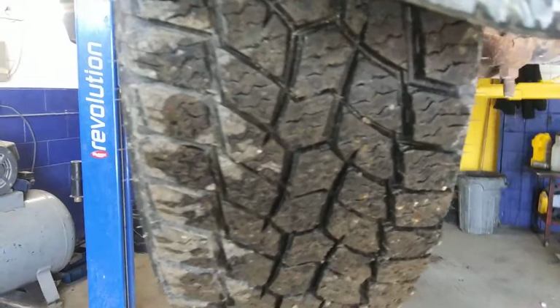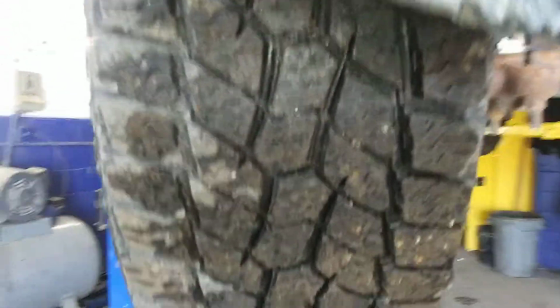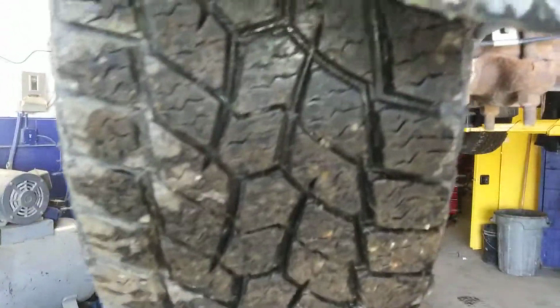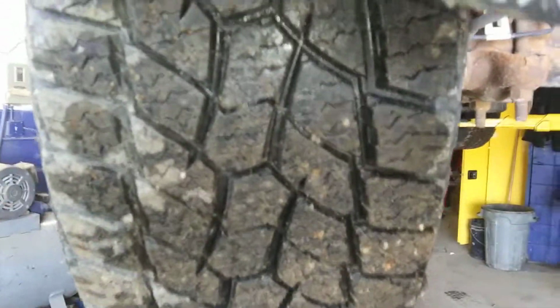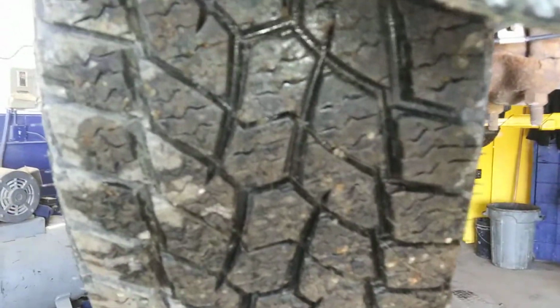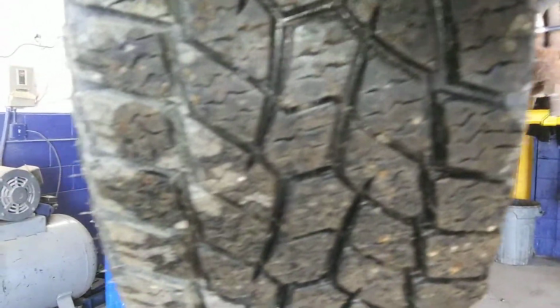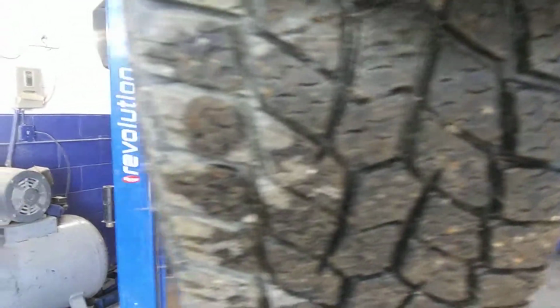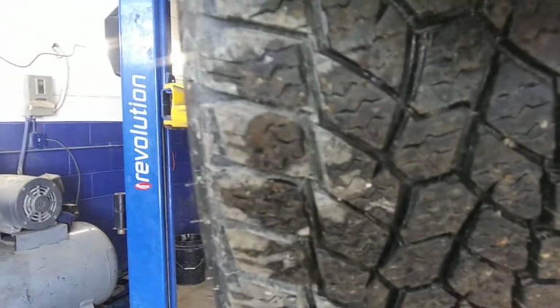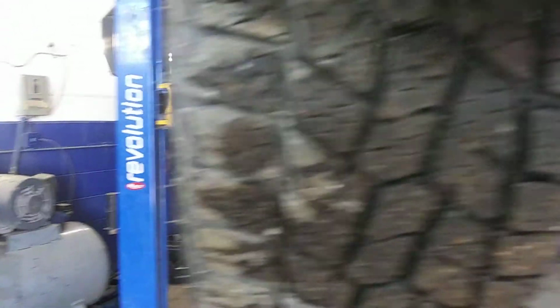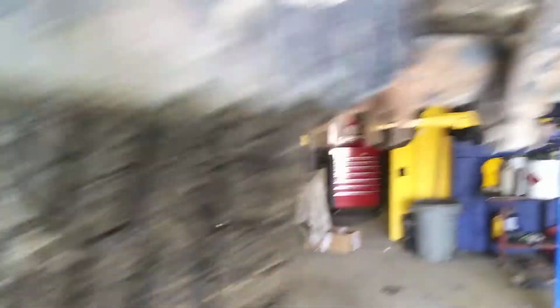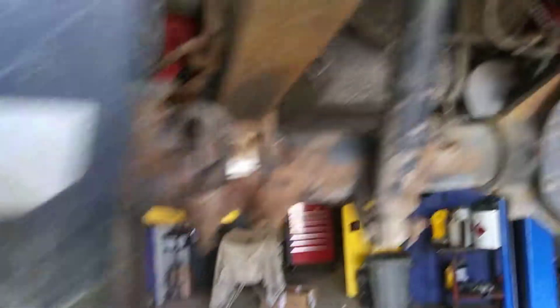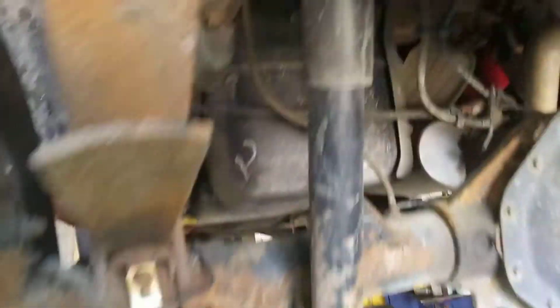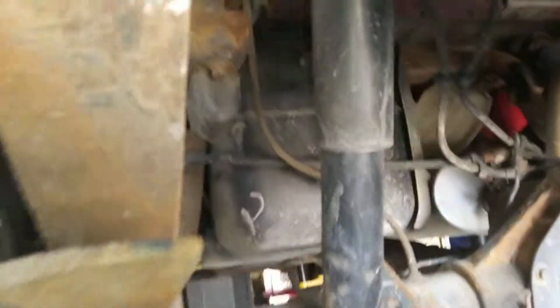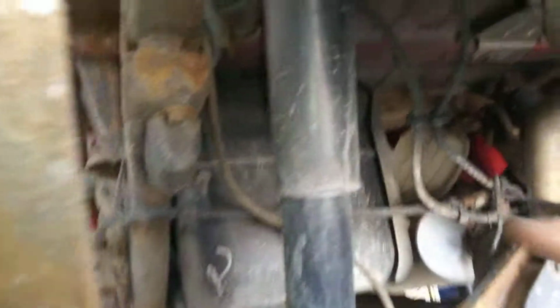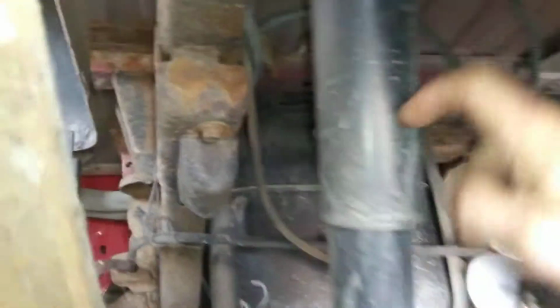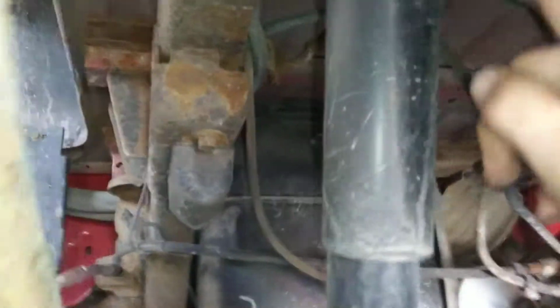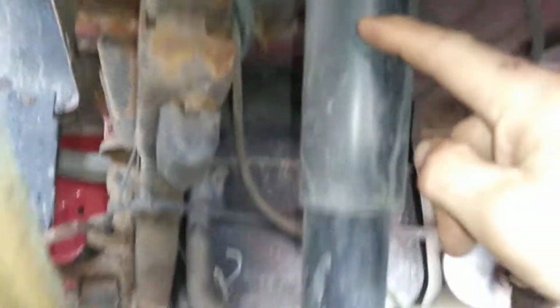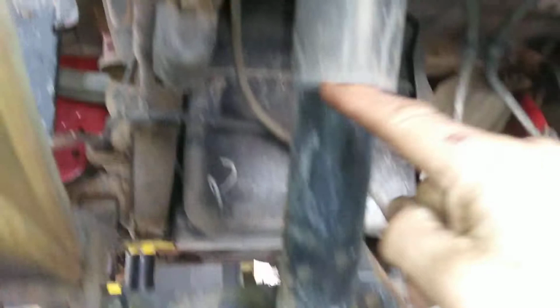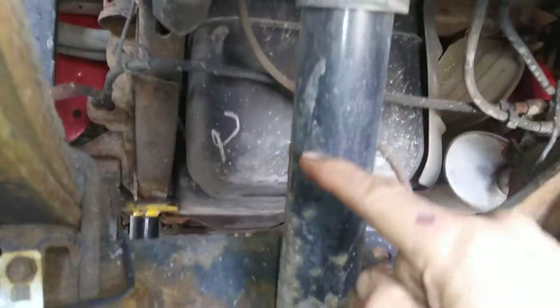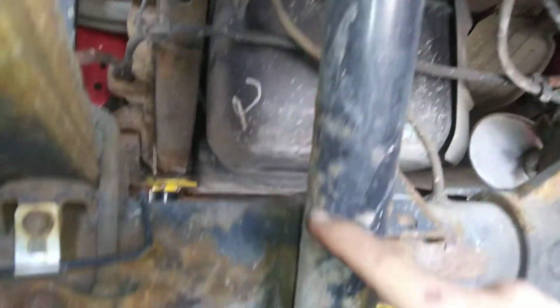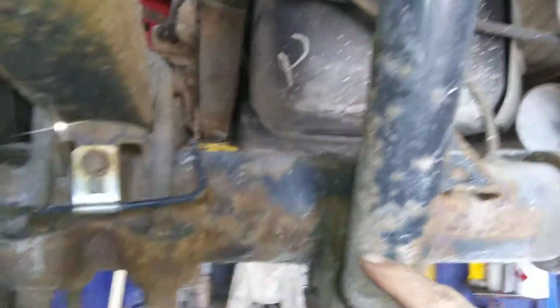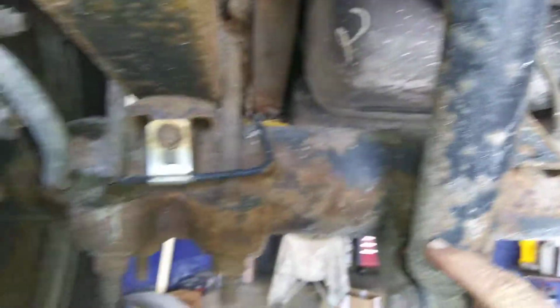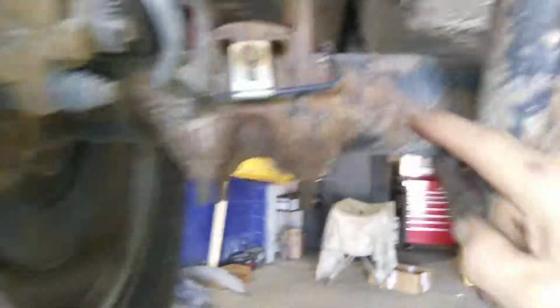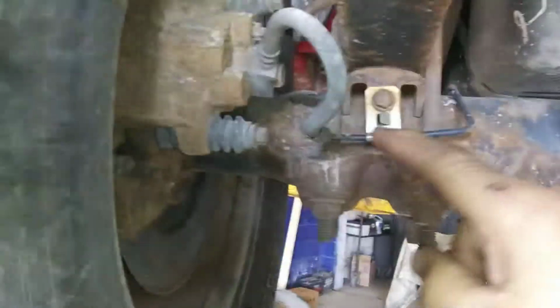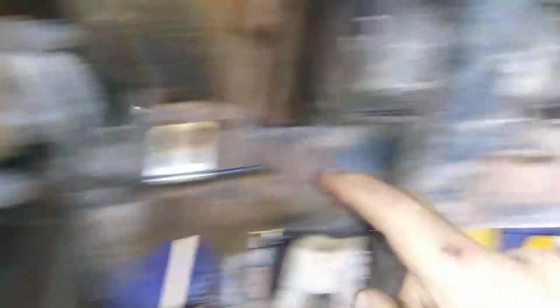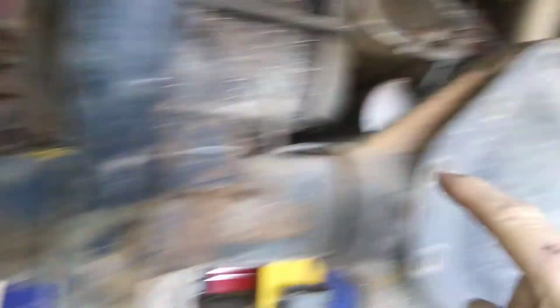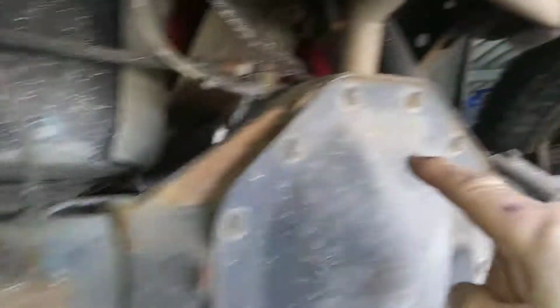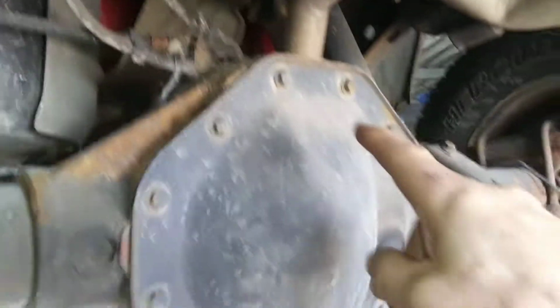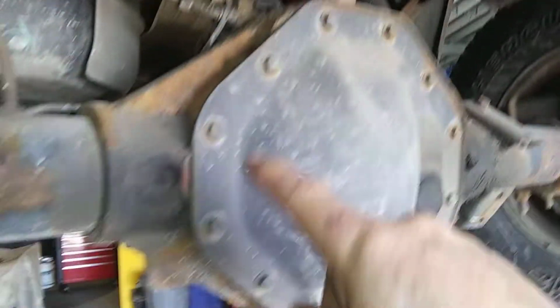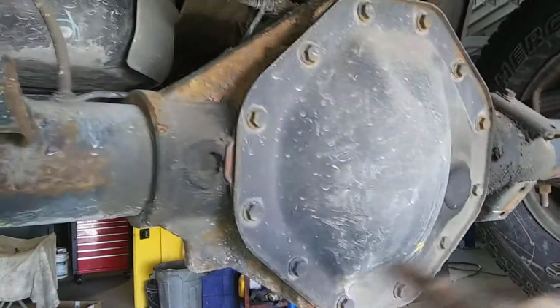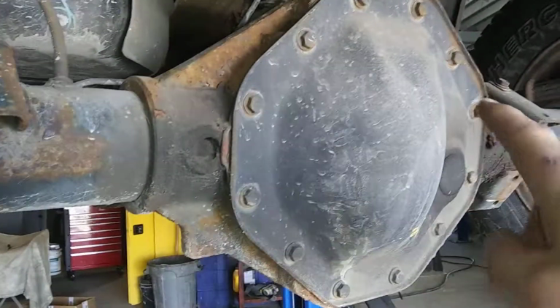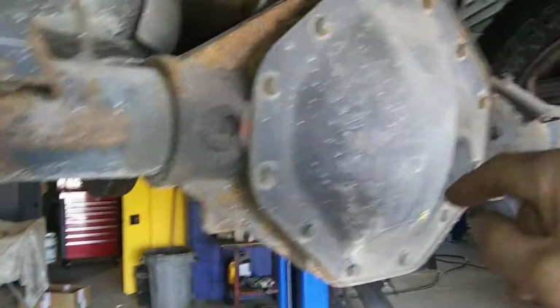Rear left tire — again, lots and lots of tread. Your rear shock is good and dry. Your diff is good and dry.